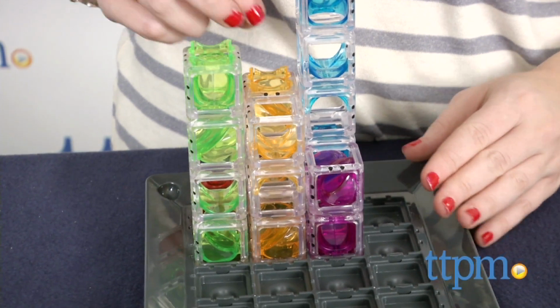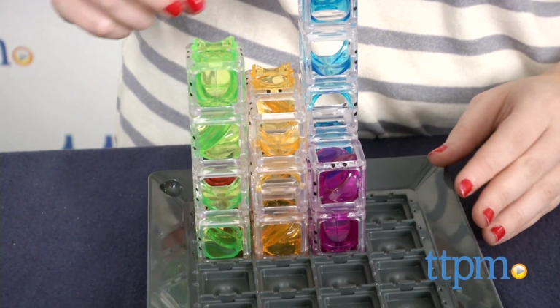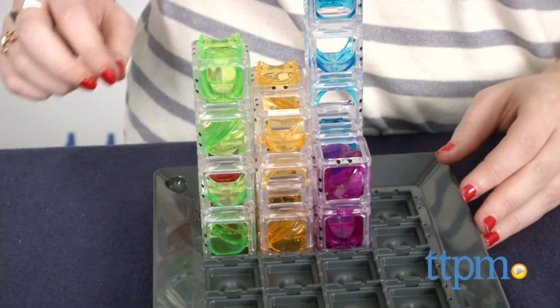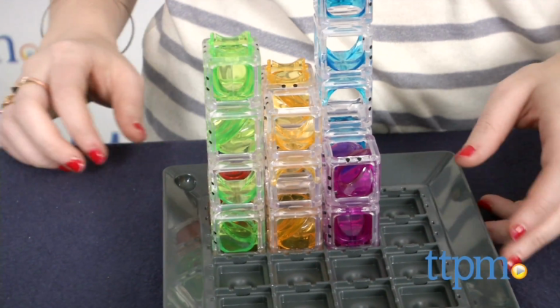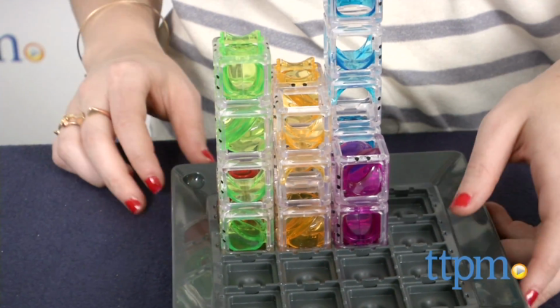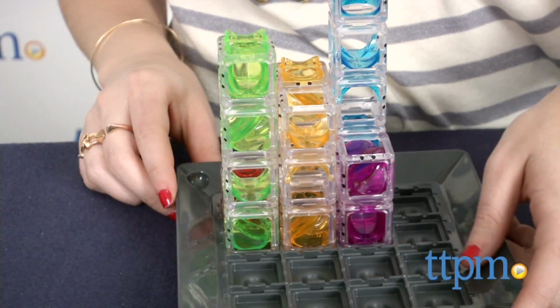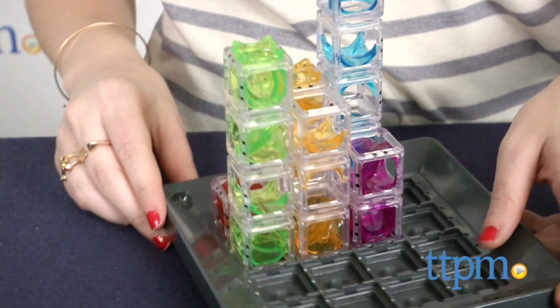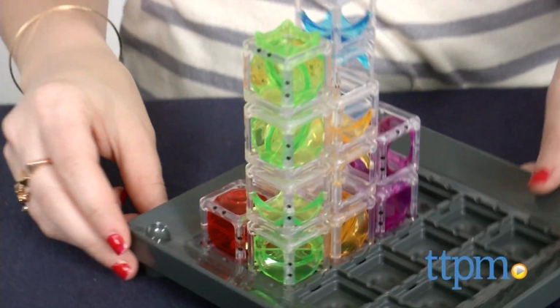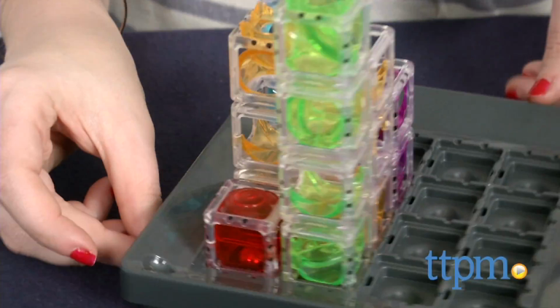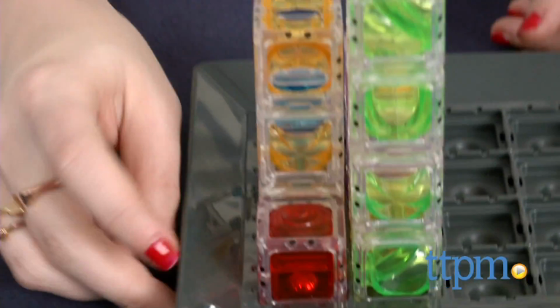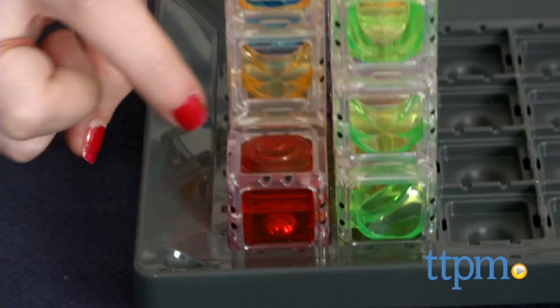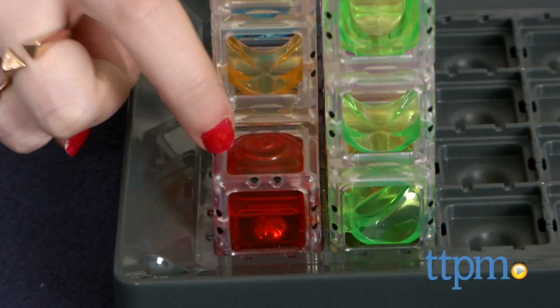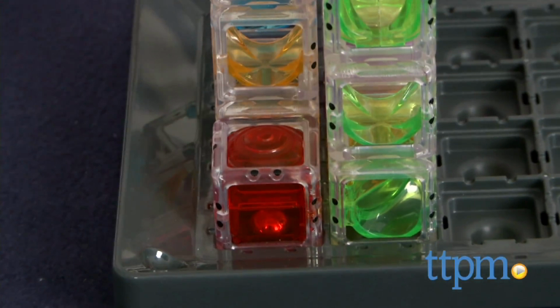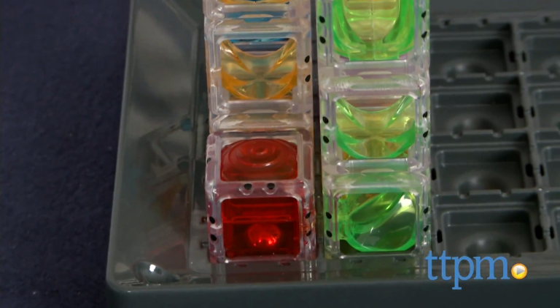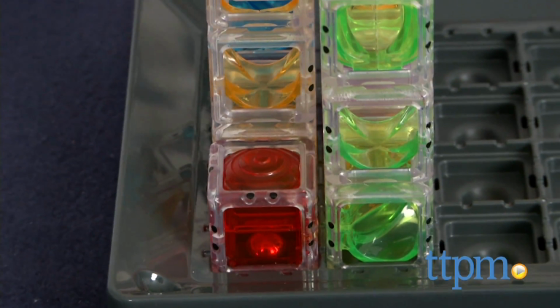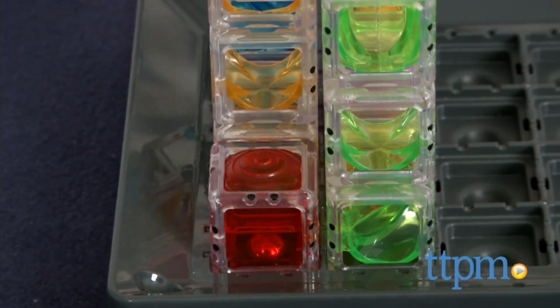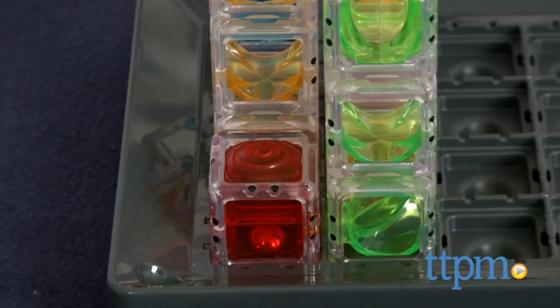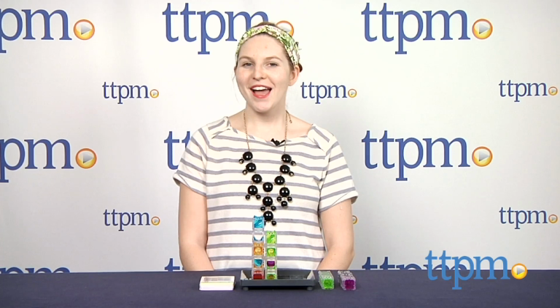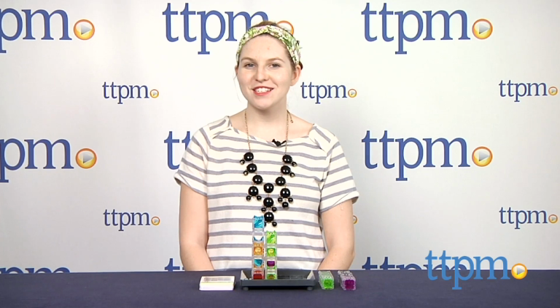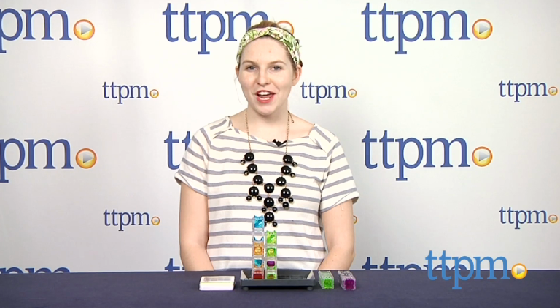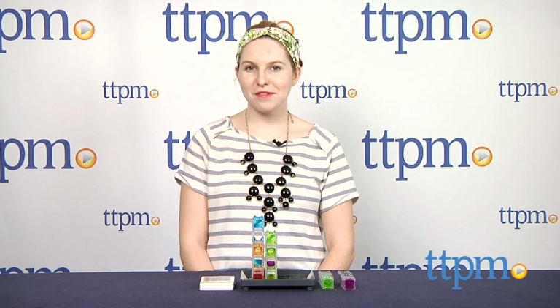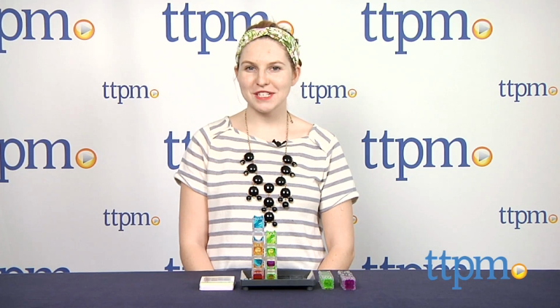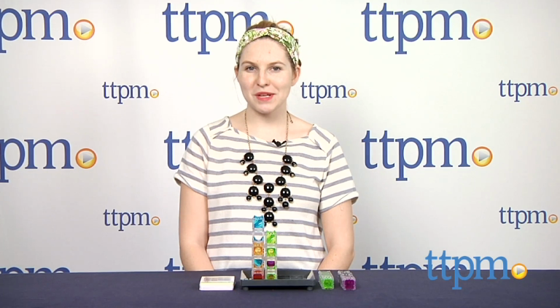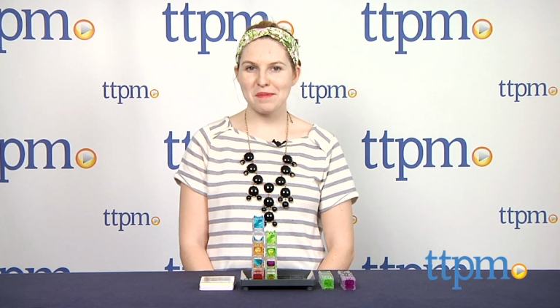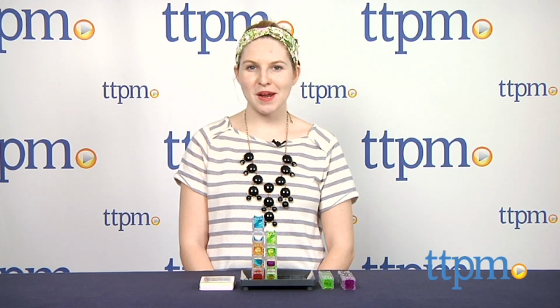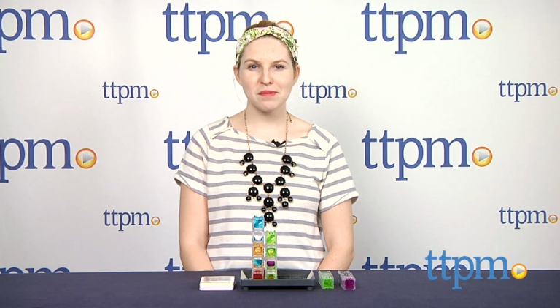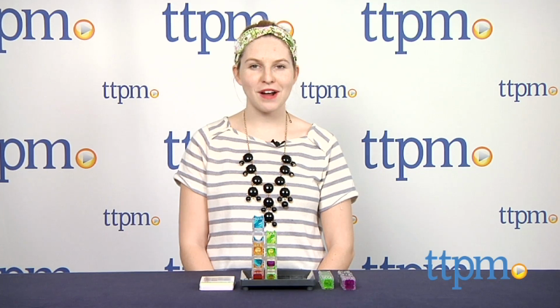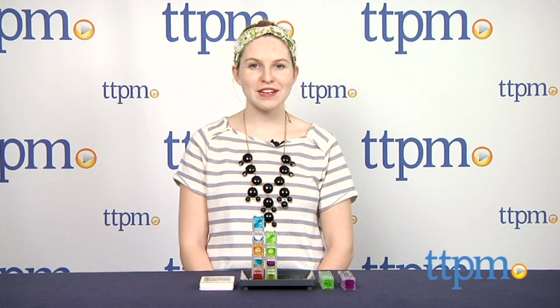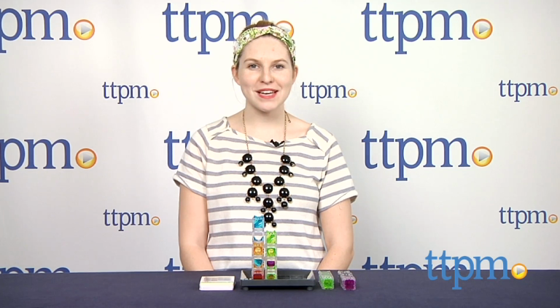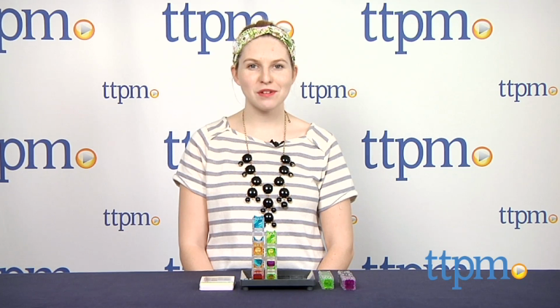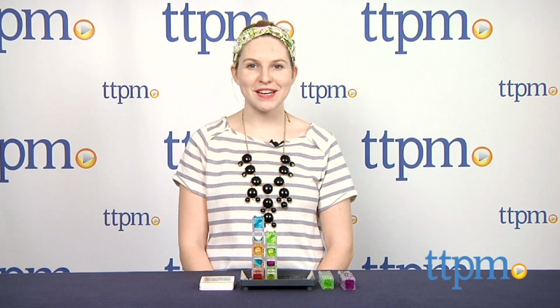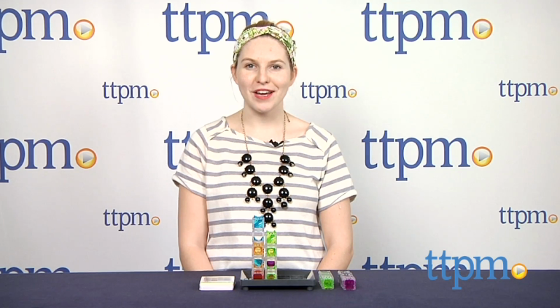Test your logic and visual perception with this new mind-bending puzzle game. Hi, this is Jen from TTPM and I'm here with Gravity Maze from ThinkFun.